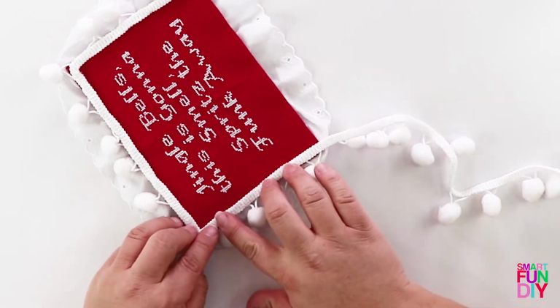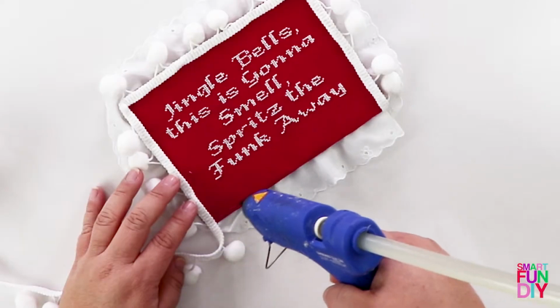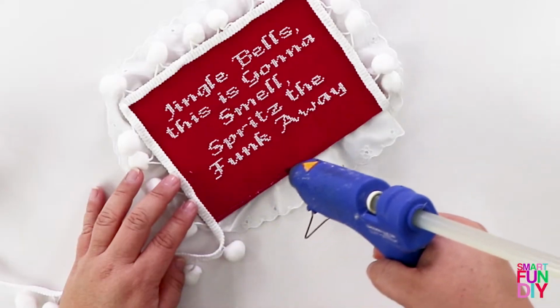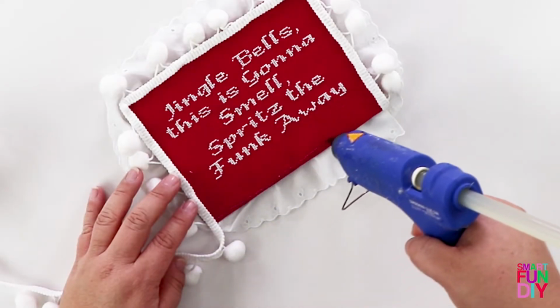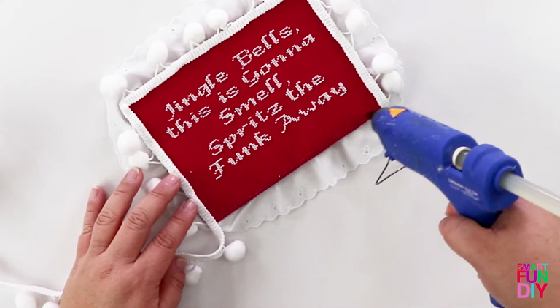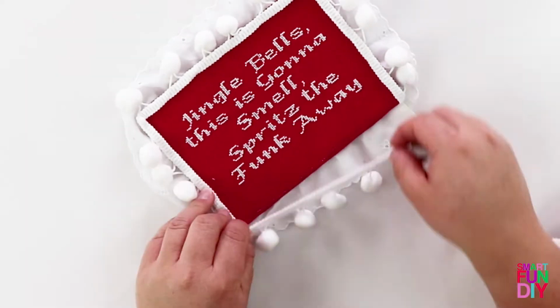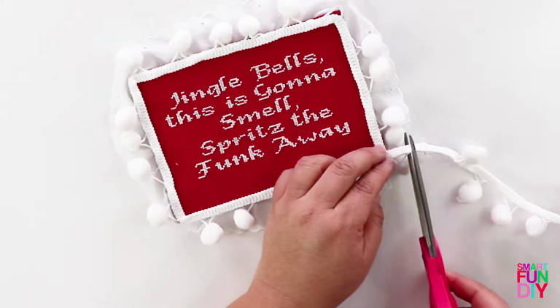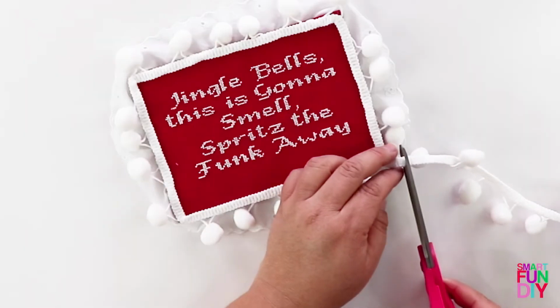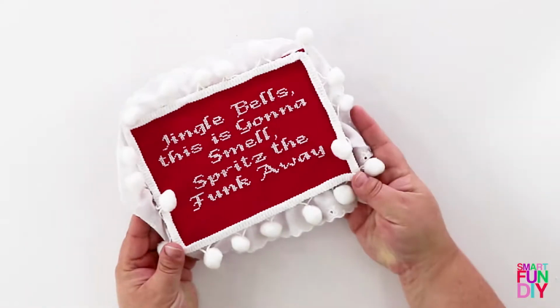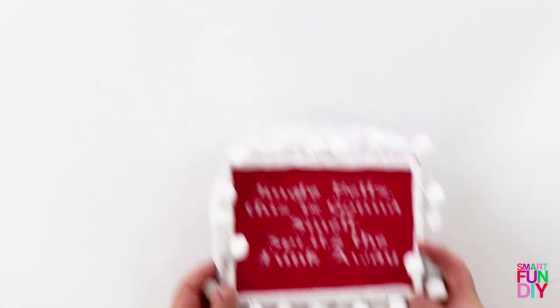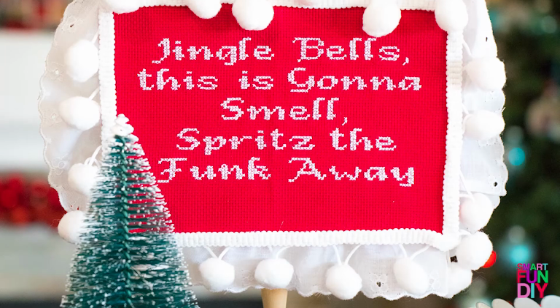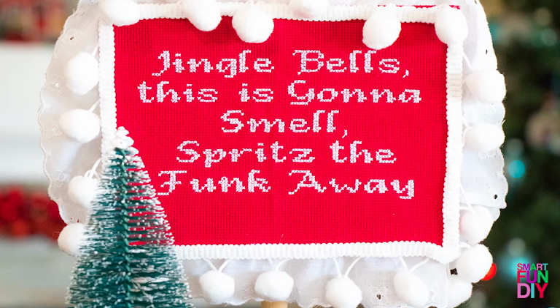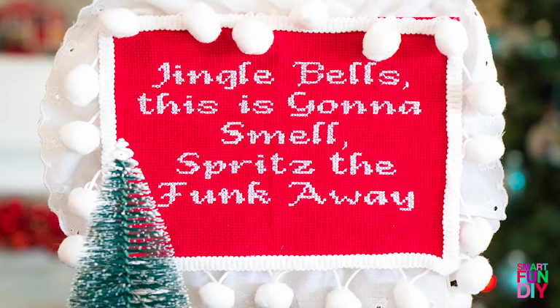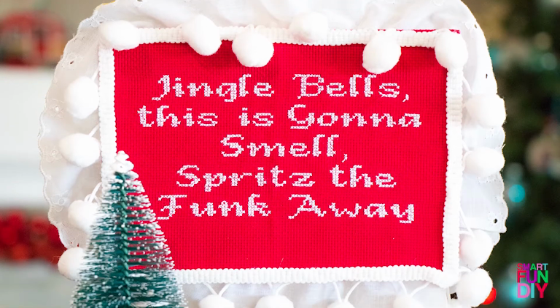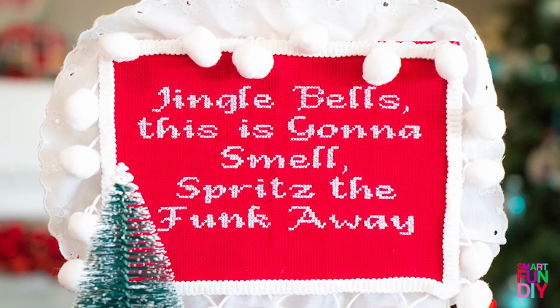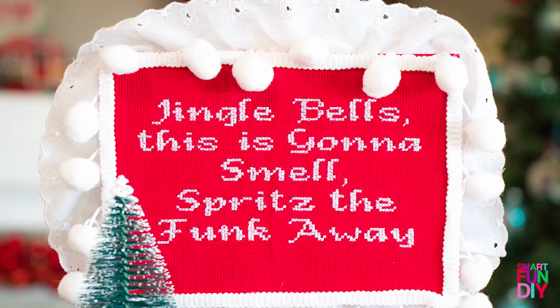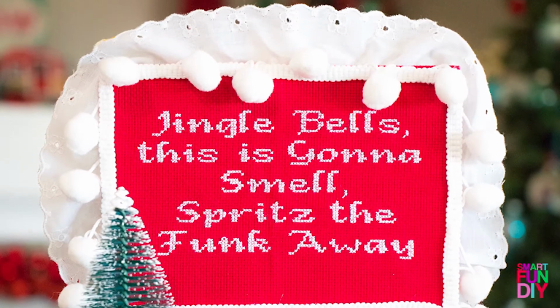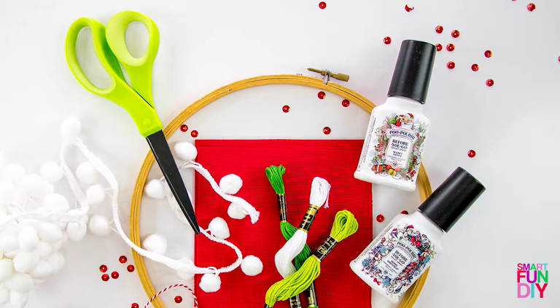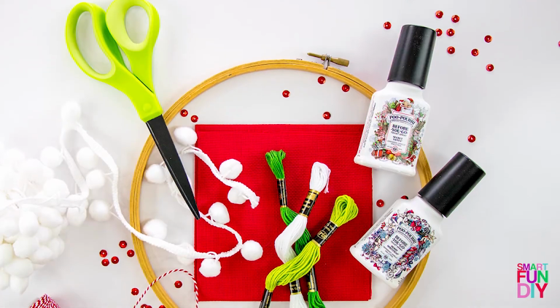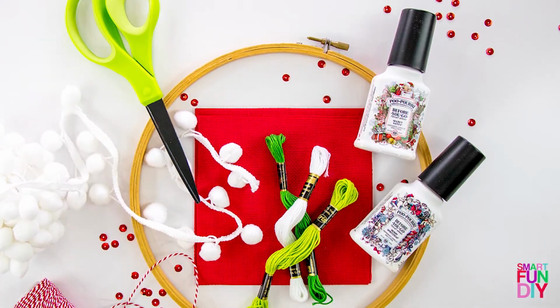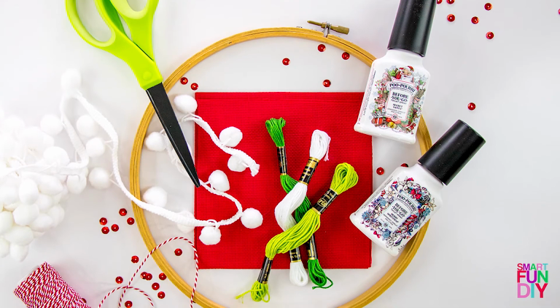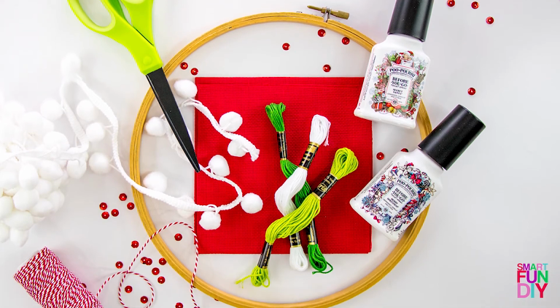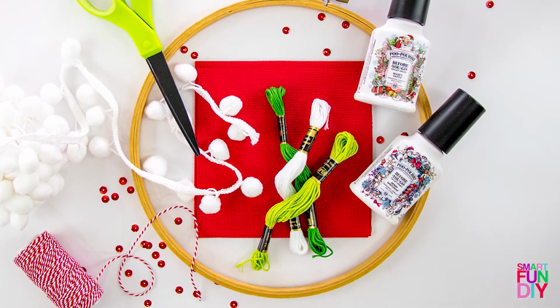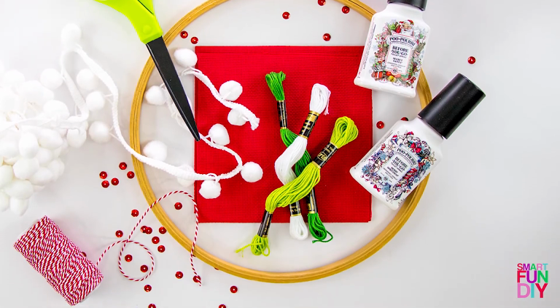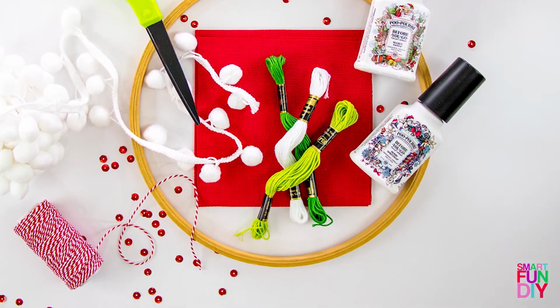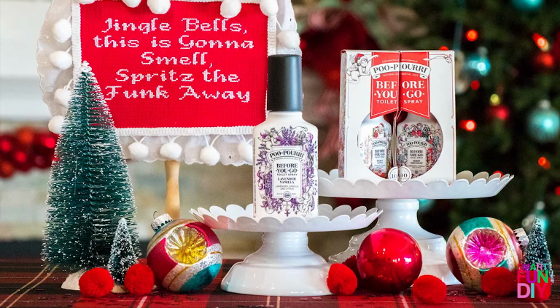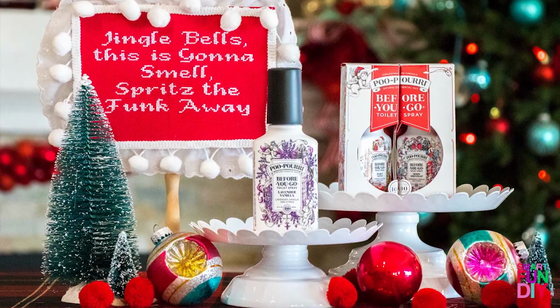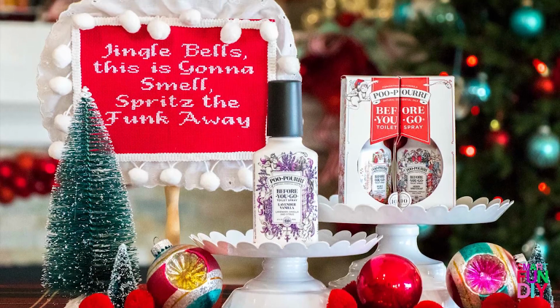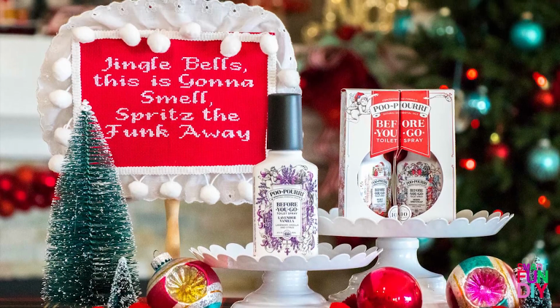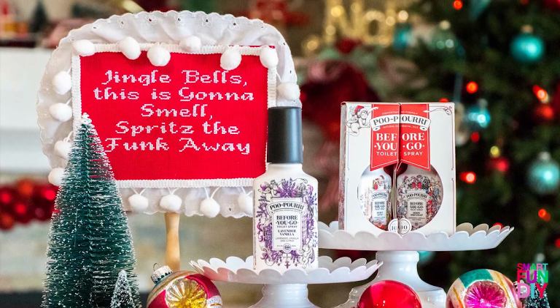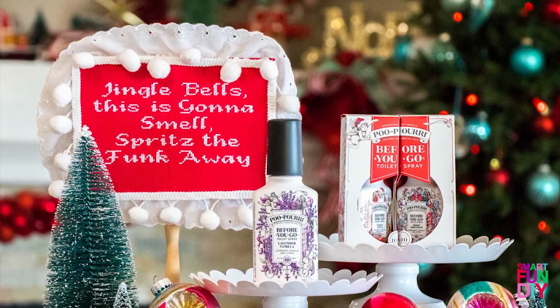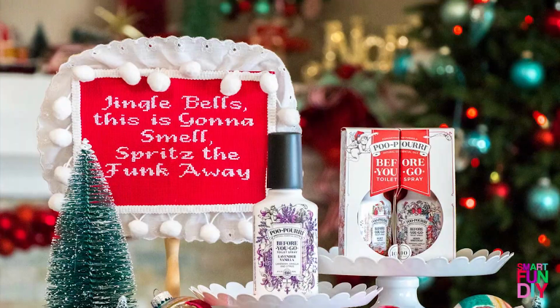This is a project to tell your guests, 'Hey, before you make this smell, you want to use some Poo-Pourri in the bowl.' It's a super fun and silly way to address a stinky problem around the holidays so that nobody has to suffer through going to a smelly bathroom.